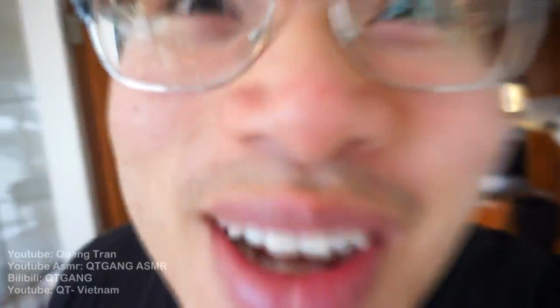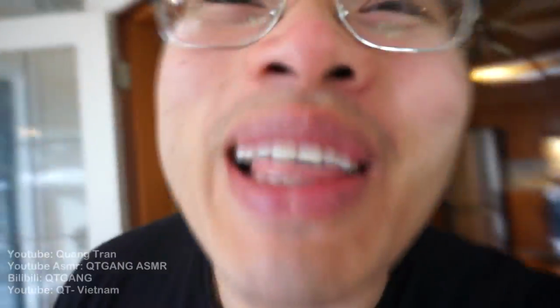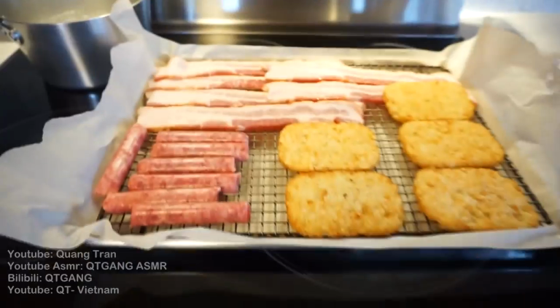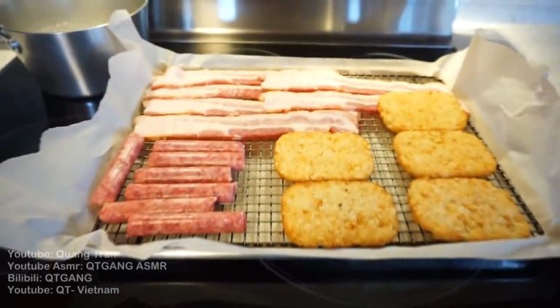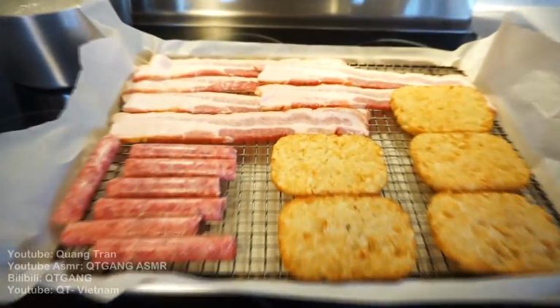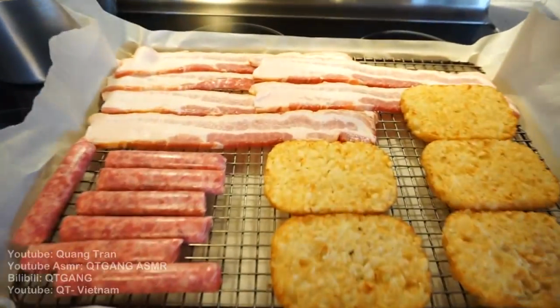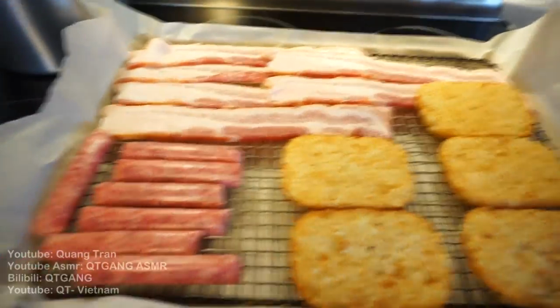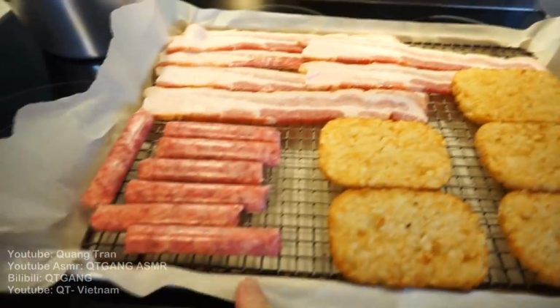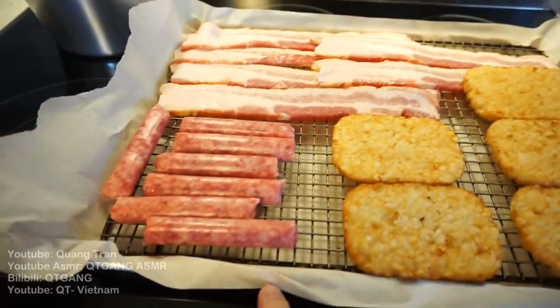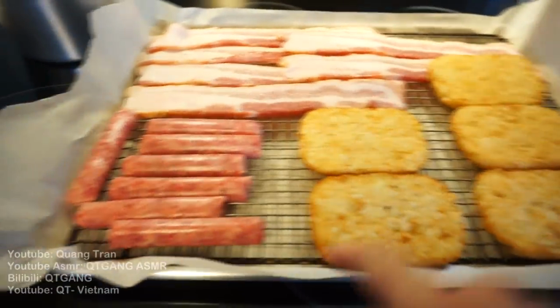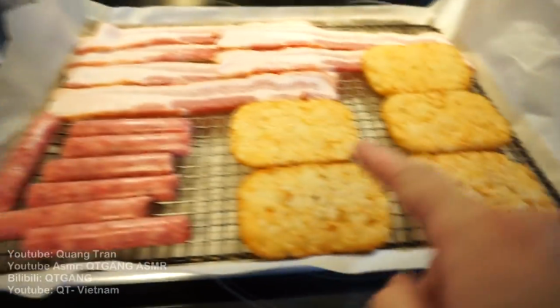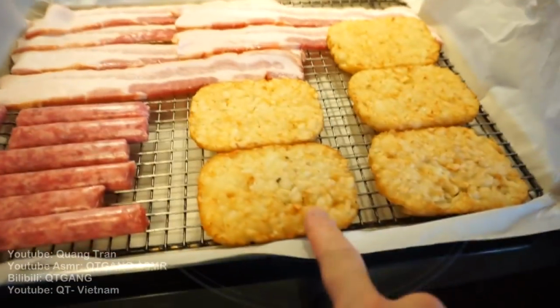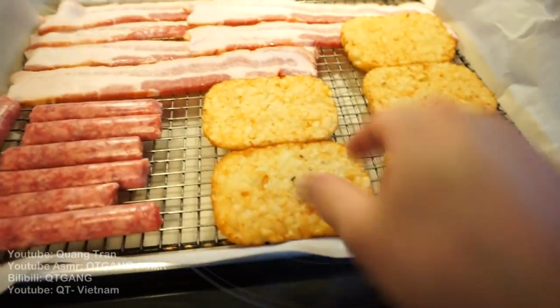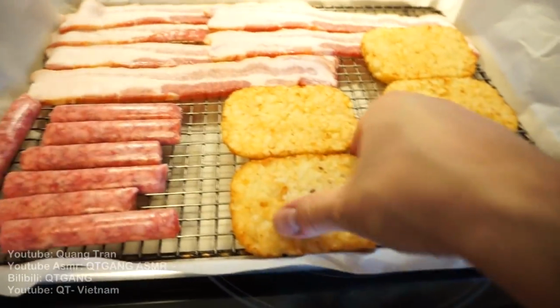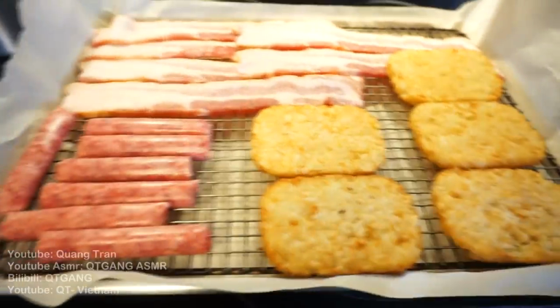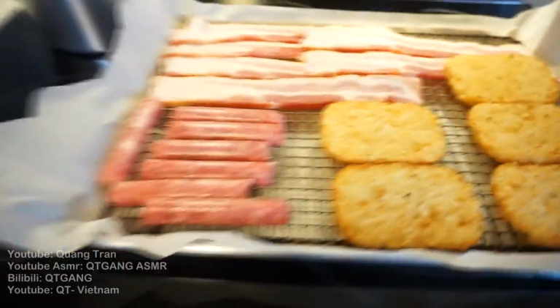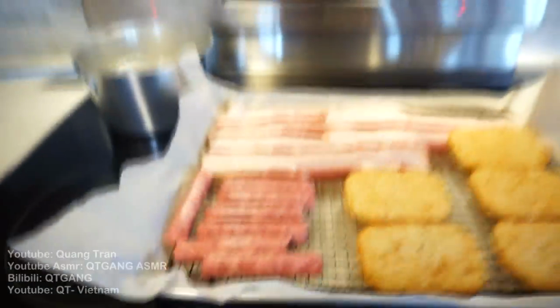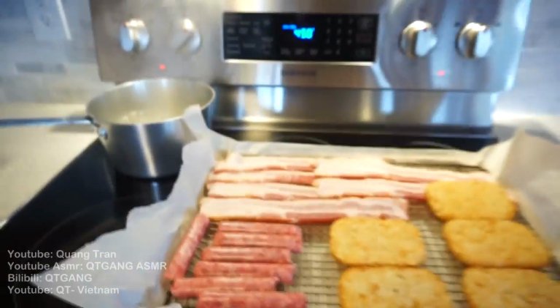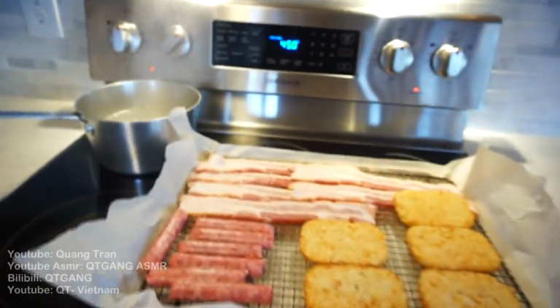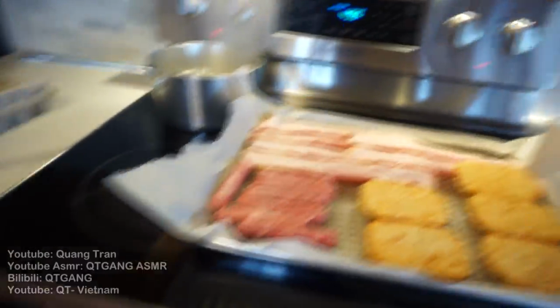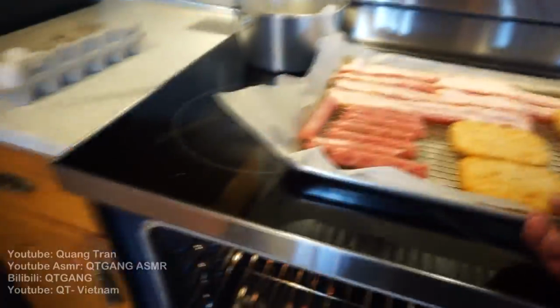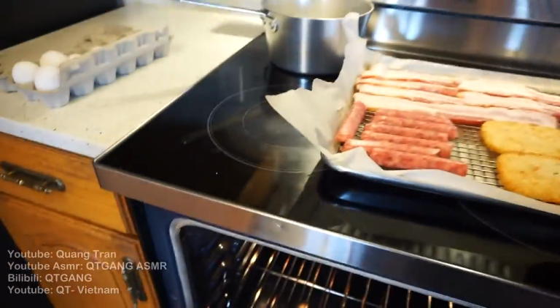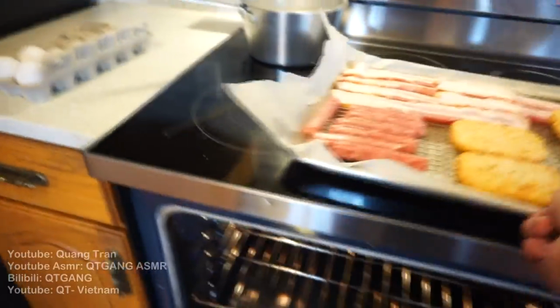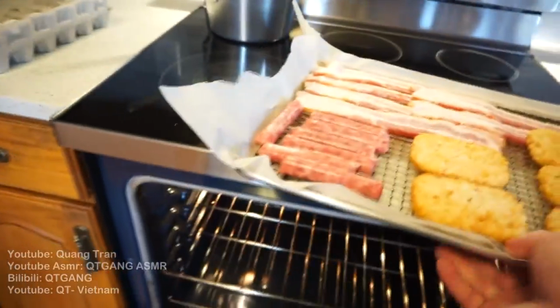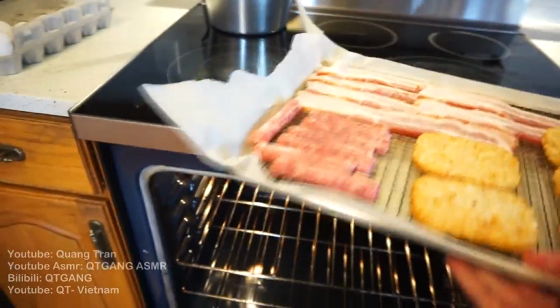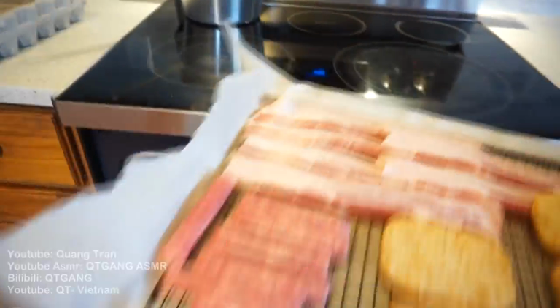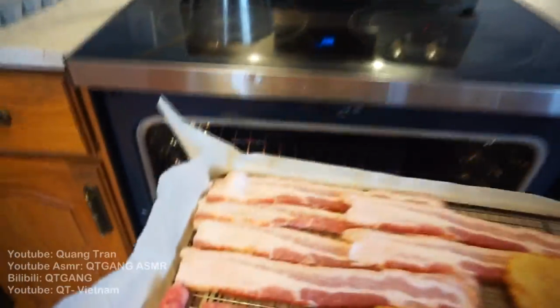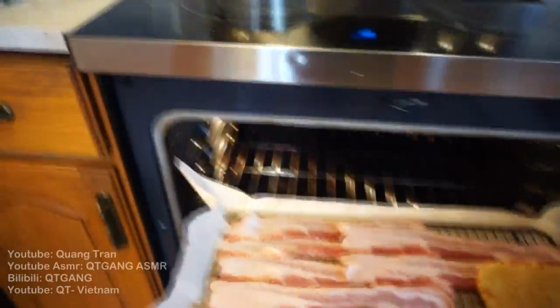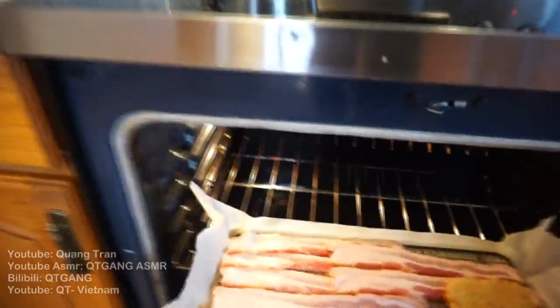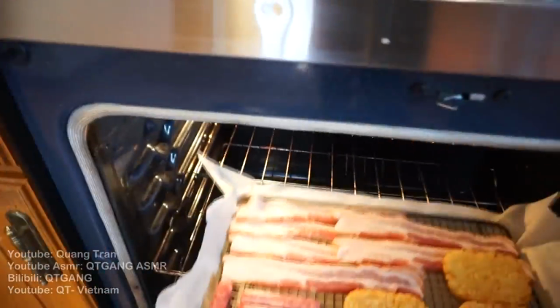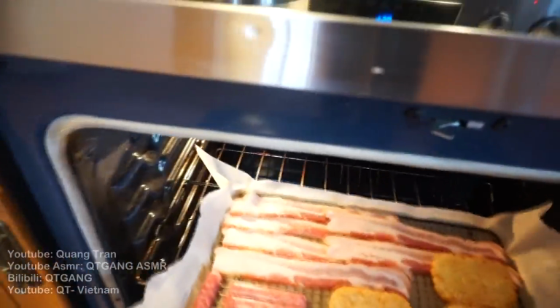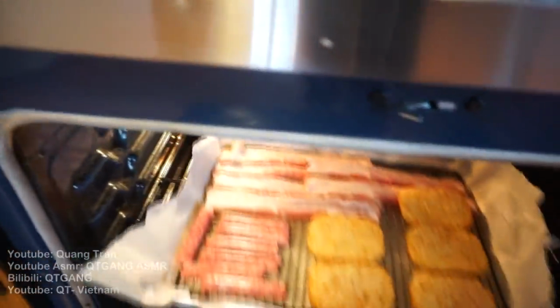Very simple. I got some bacon, I got some breakfast sausage, I got some hash browns. 450 into the oven for about 15 to 20 minutes.